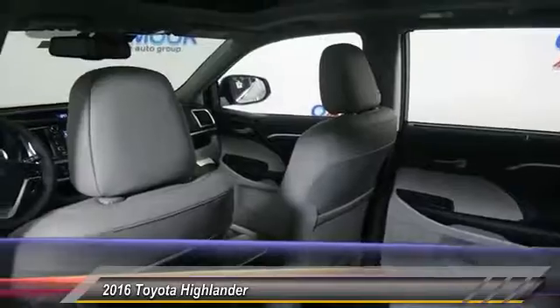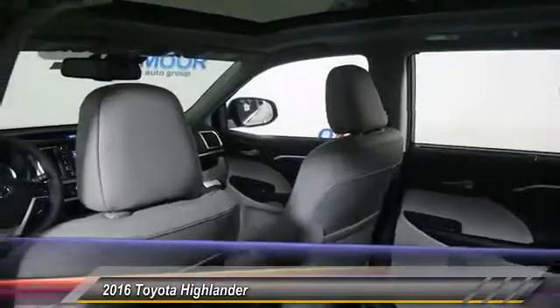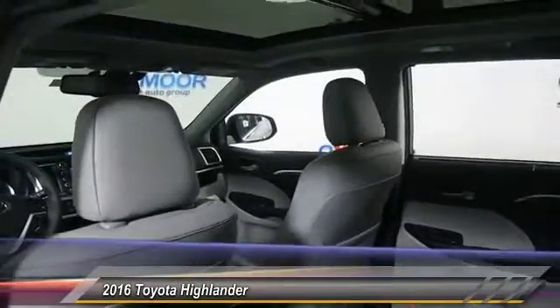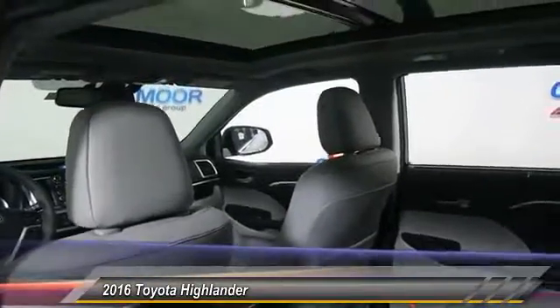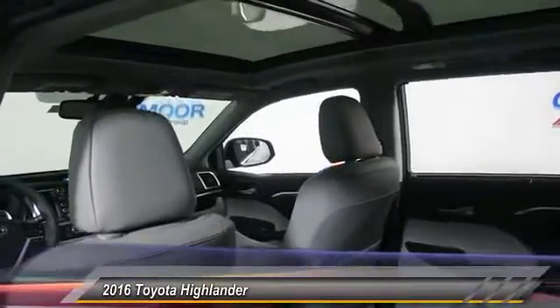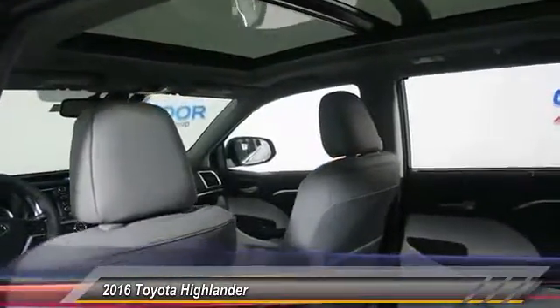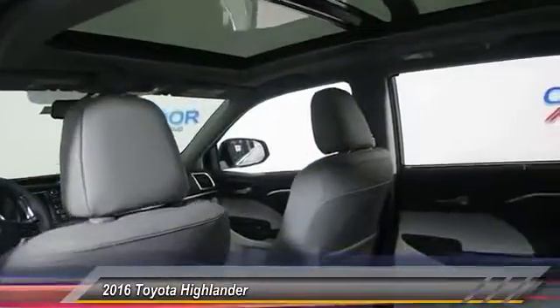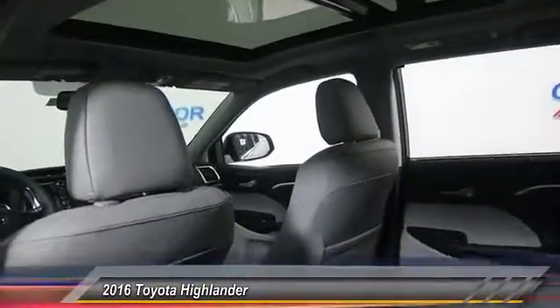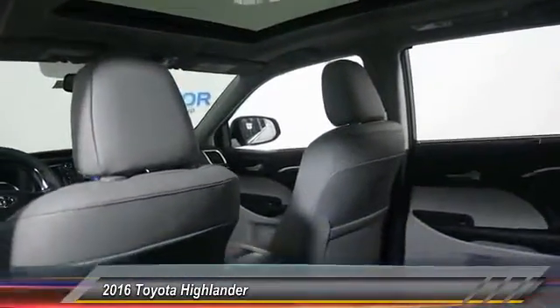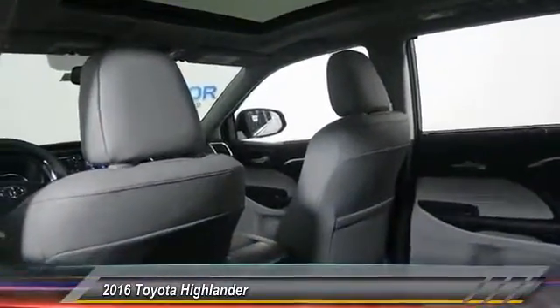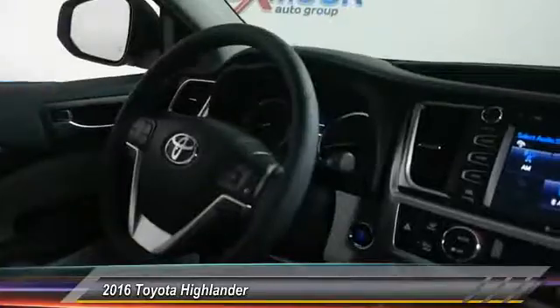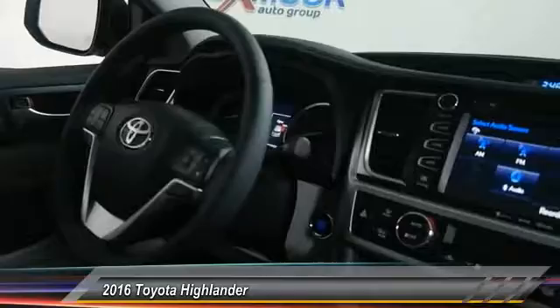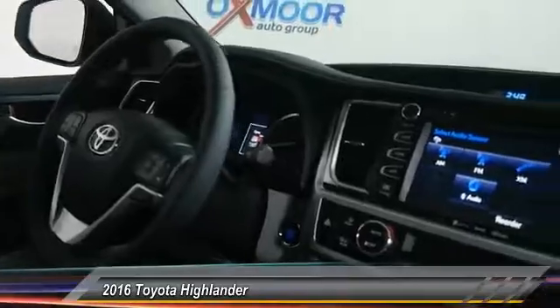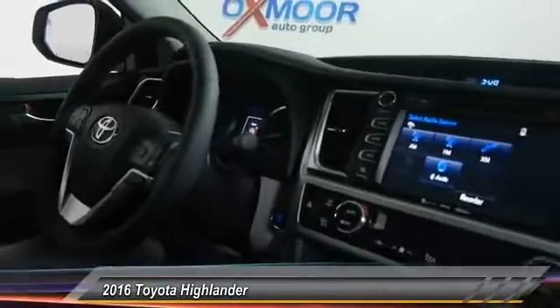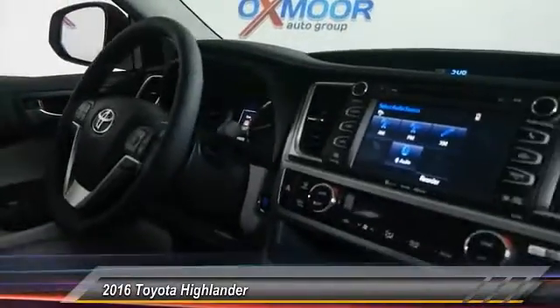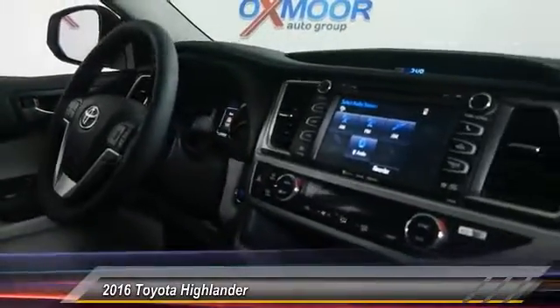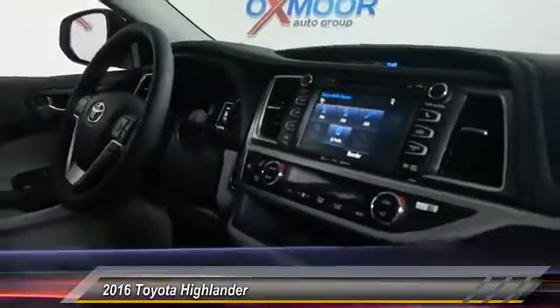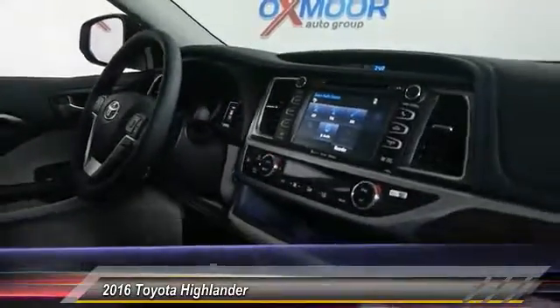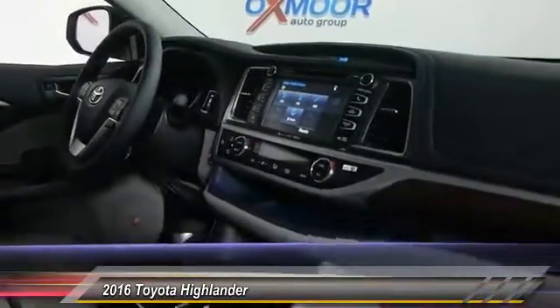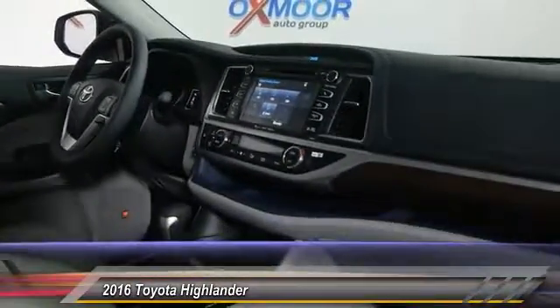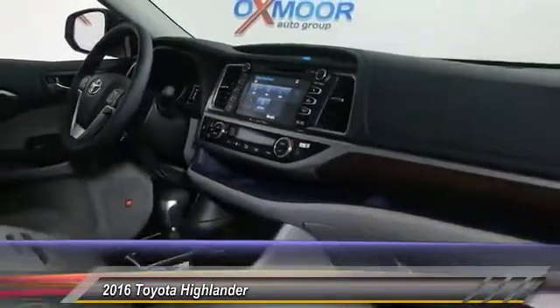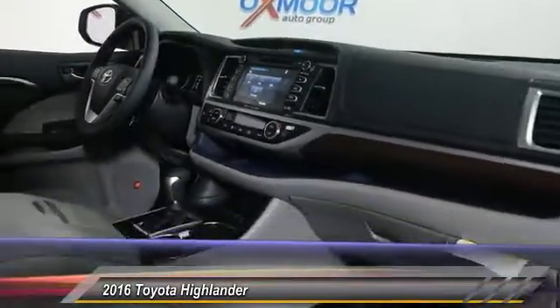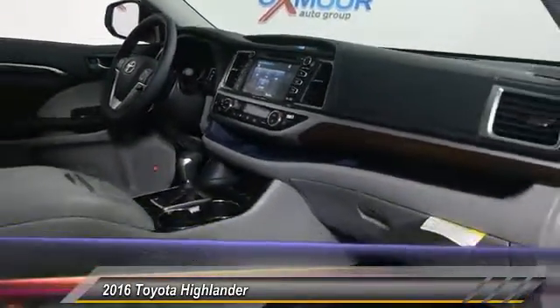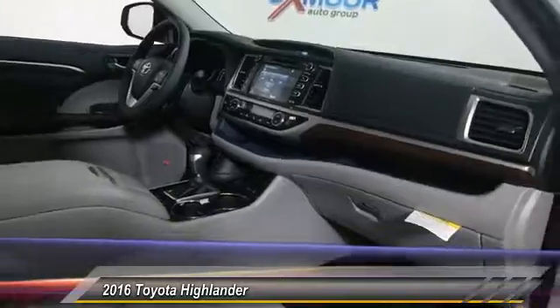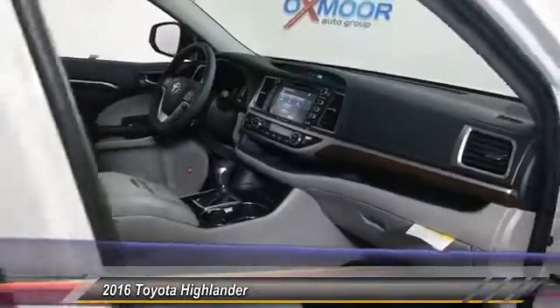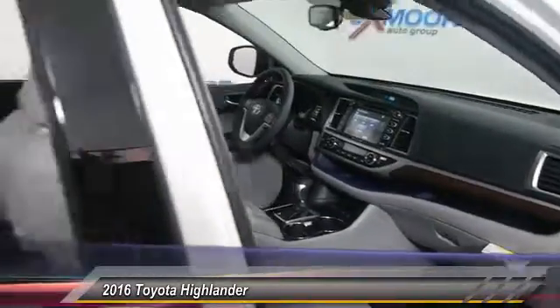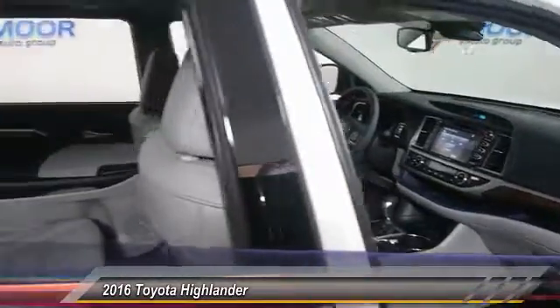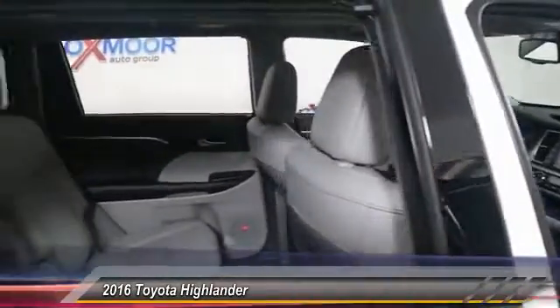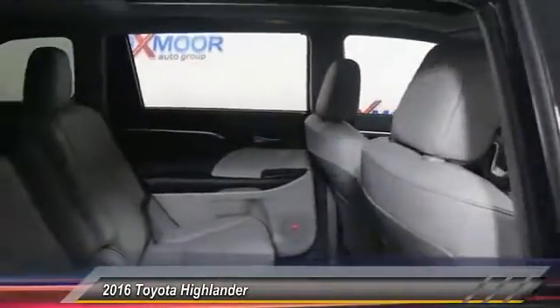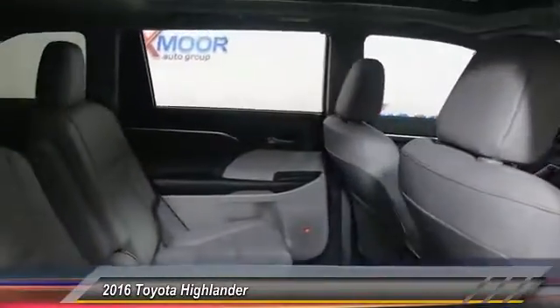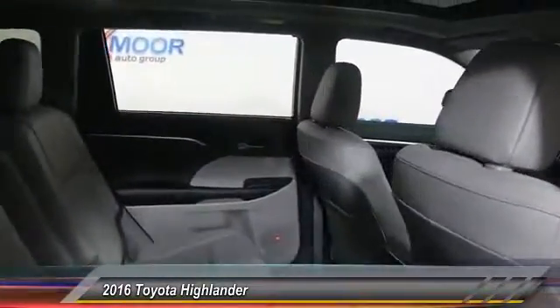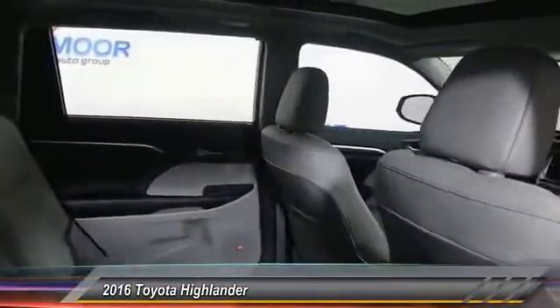Here are some of this vehicle's great options: power passenger seat, traction control, navigation system, dual airbags, panoramic moonroof, air conditioning, power steering, heated rear seats, alloy wheels, and four-wheel disc brakes.